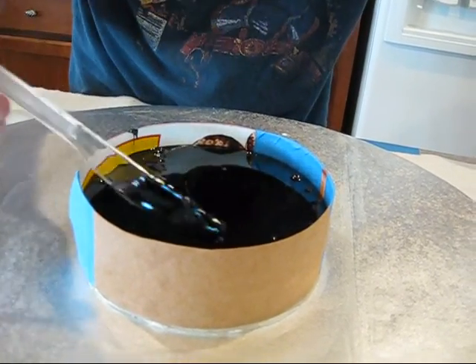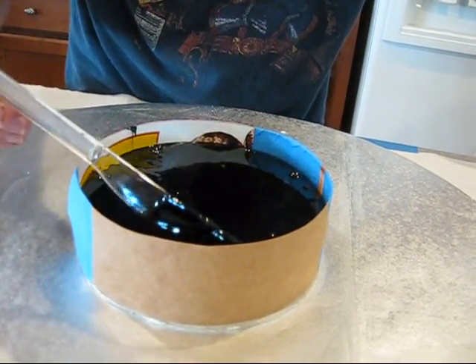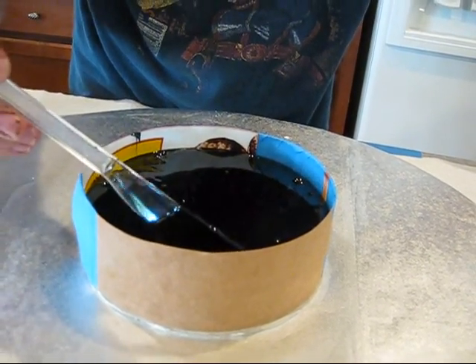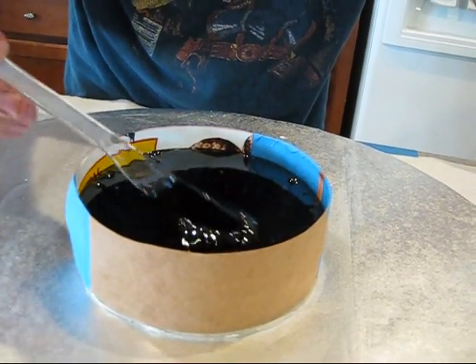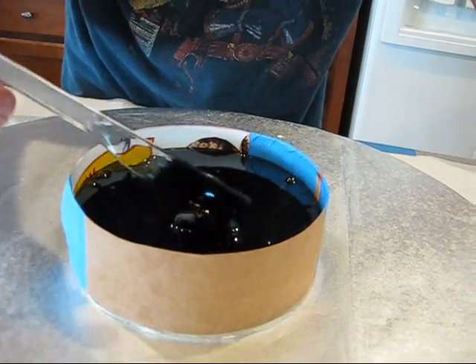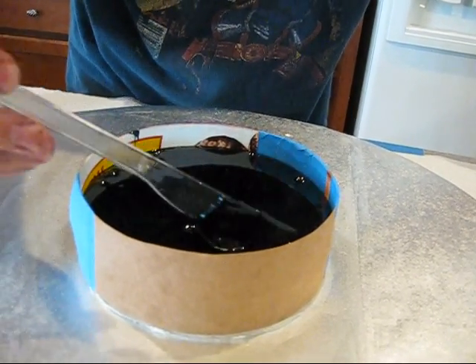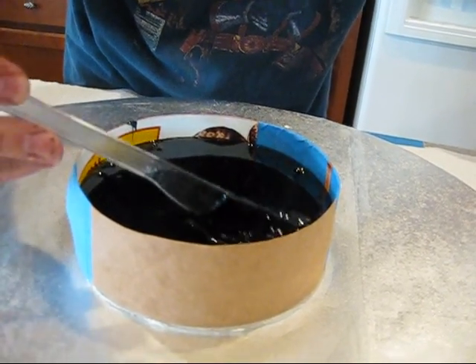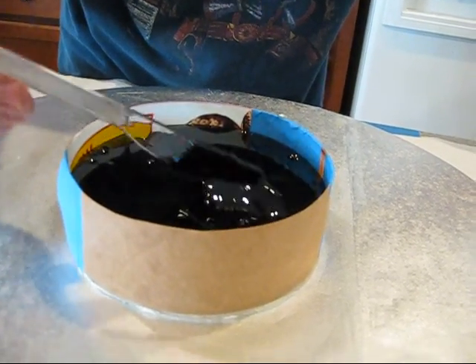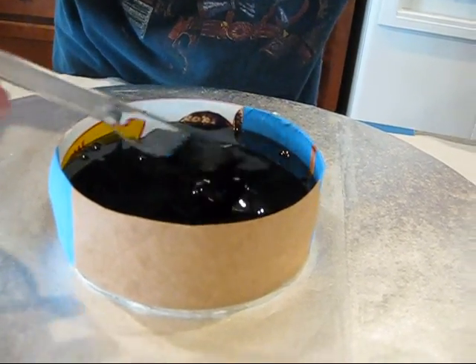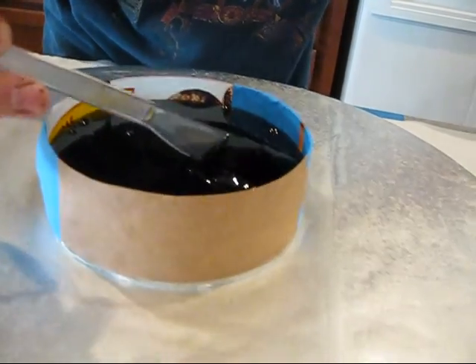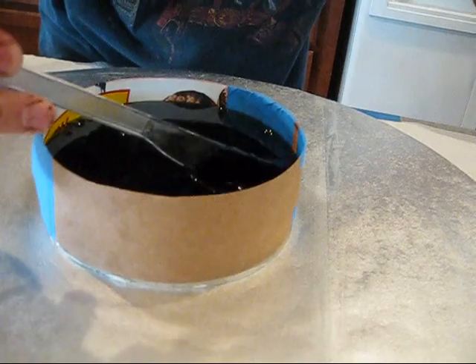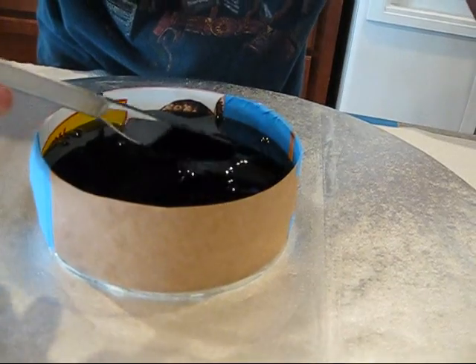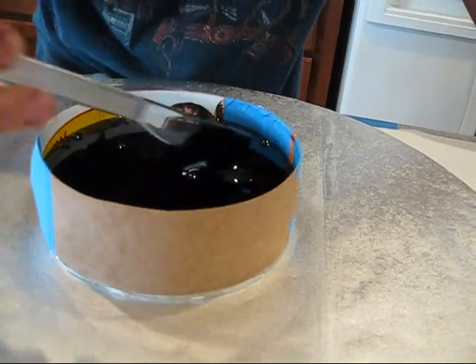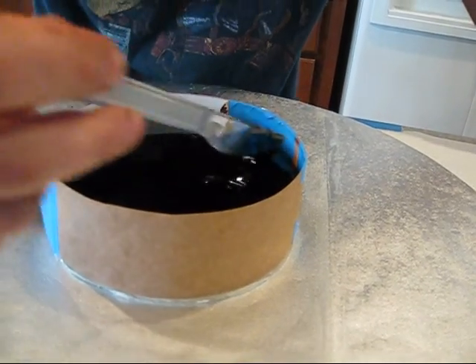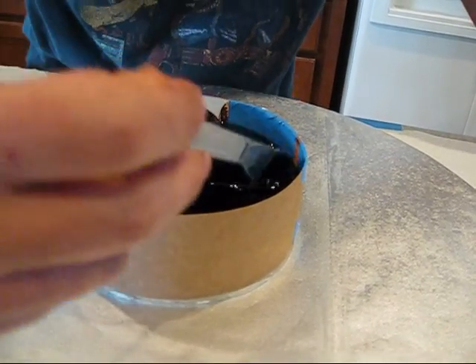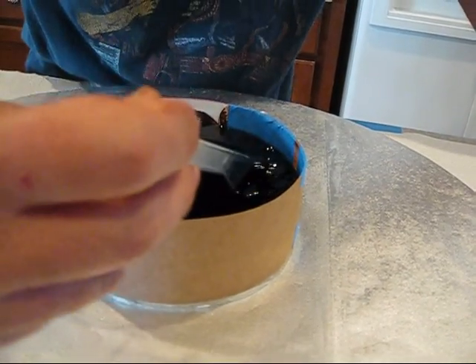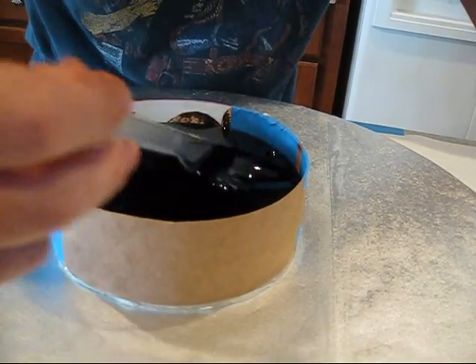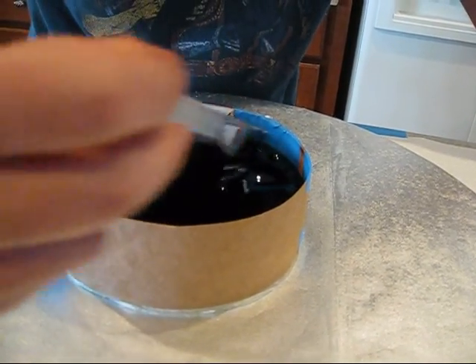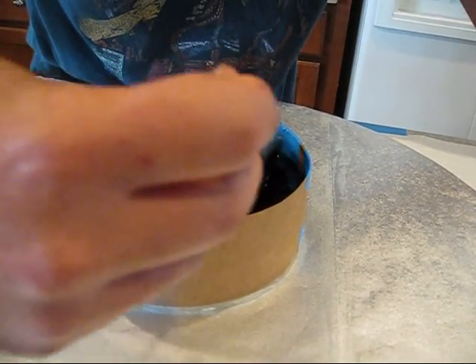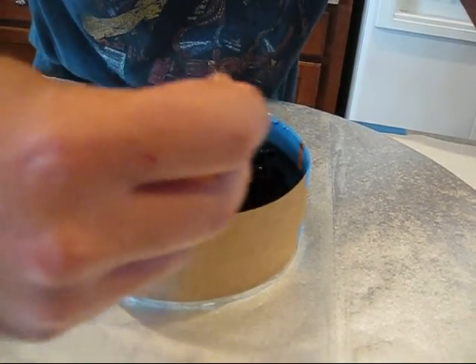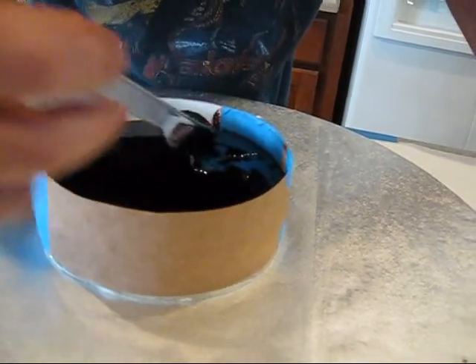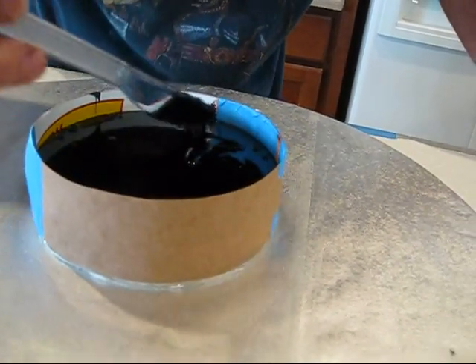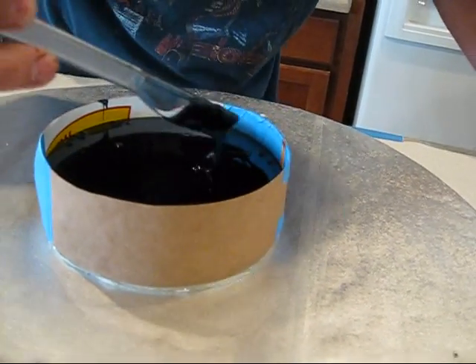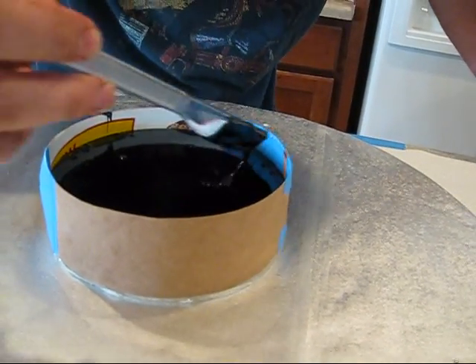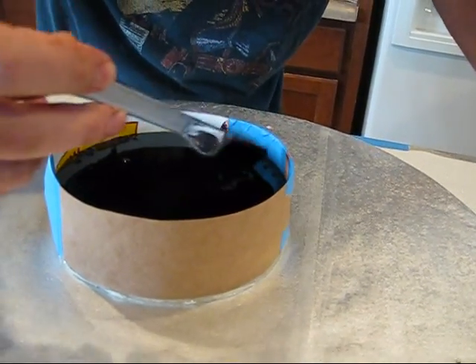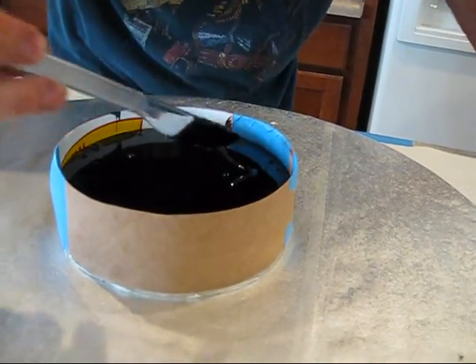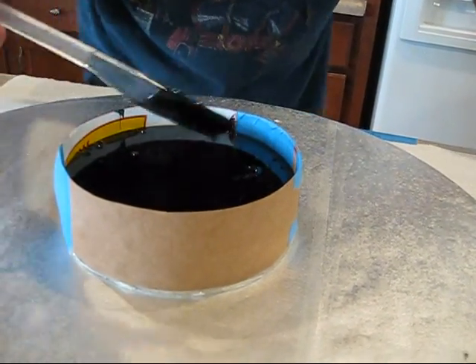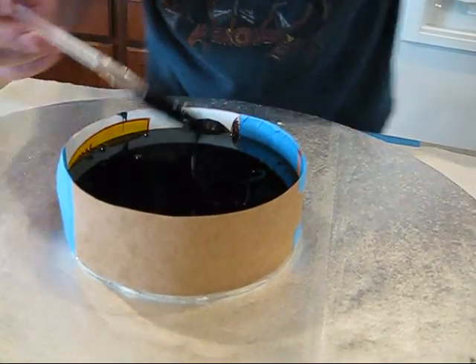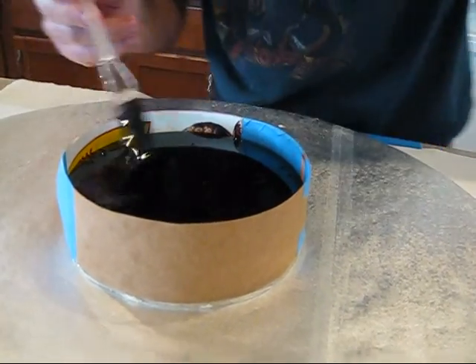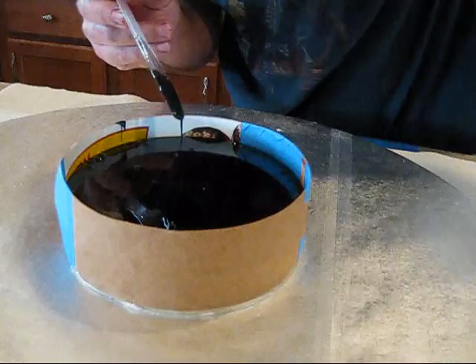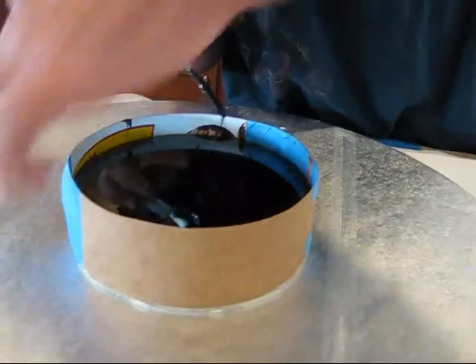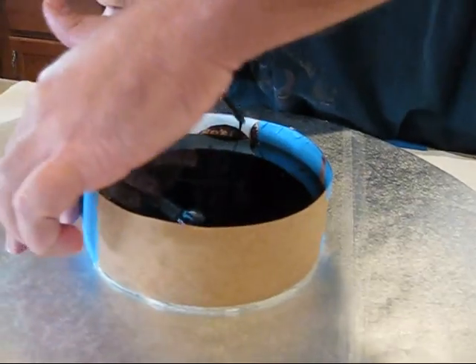I have to move it toward the center, constantly. It doesn't seem to be spilling off, which is good.